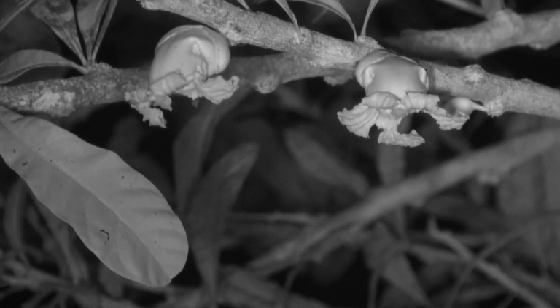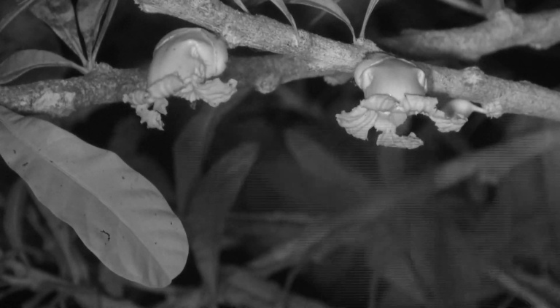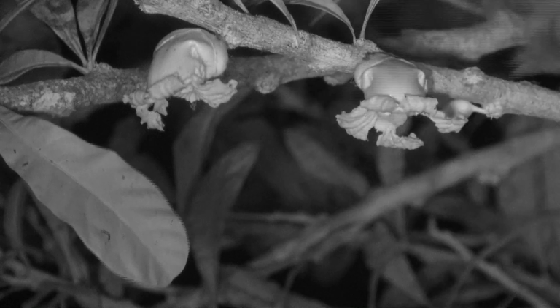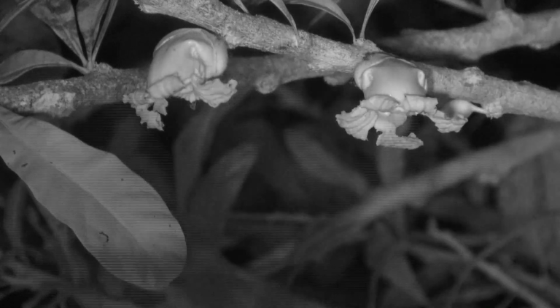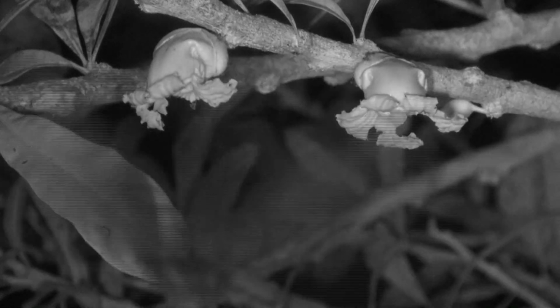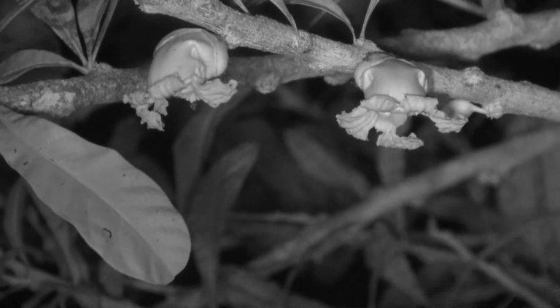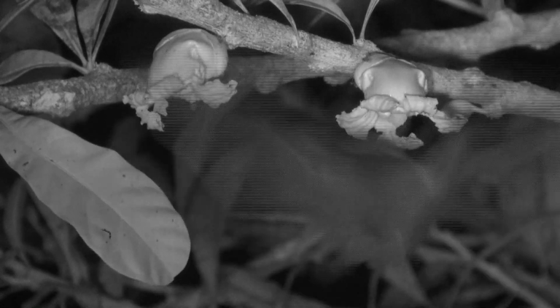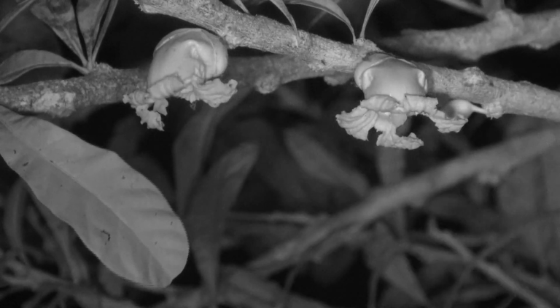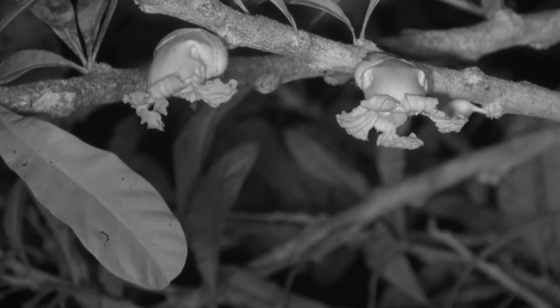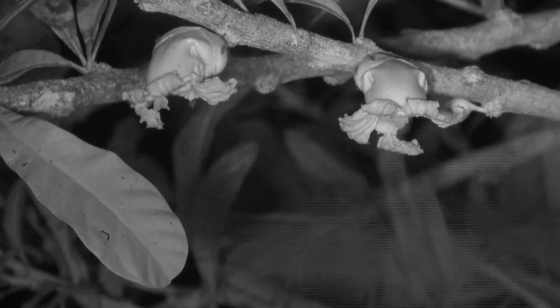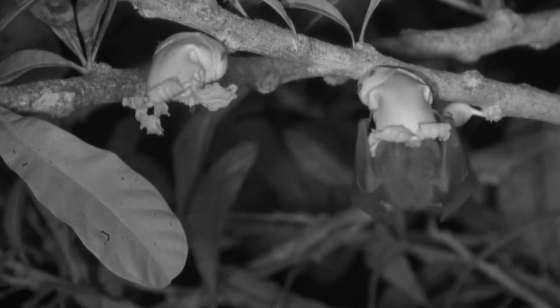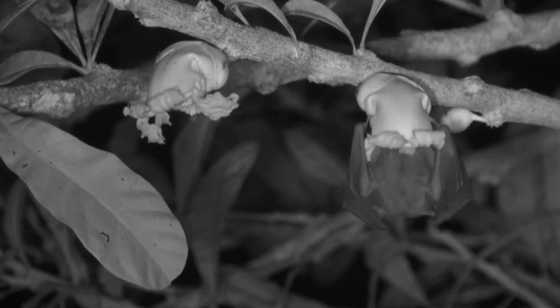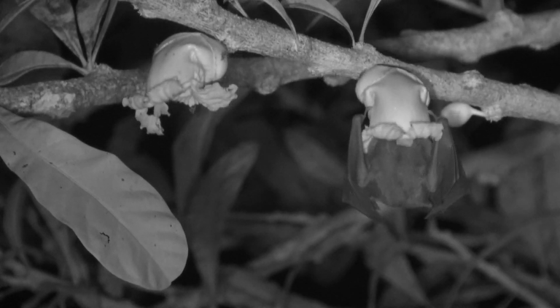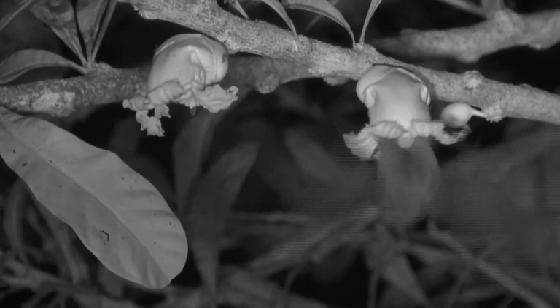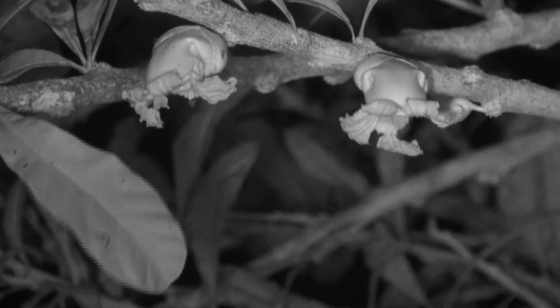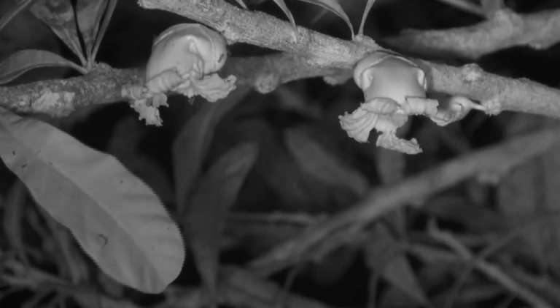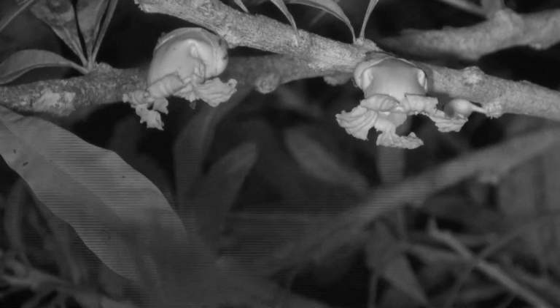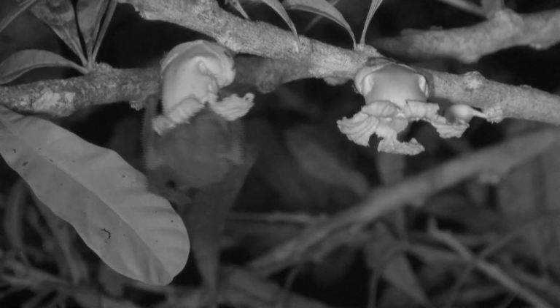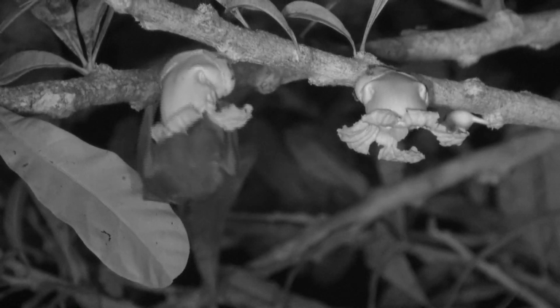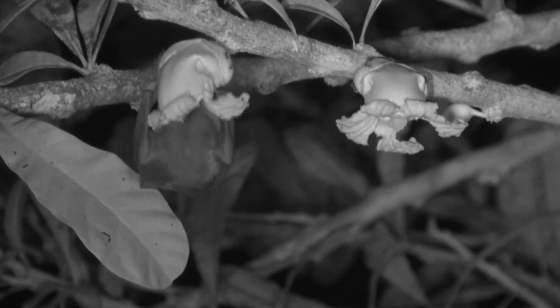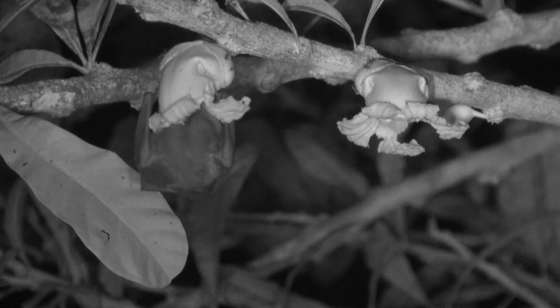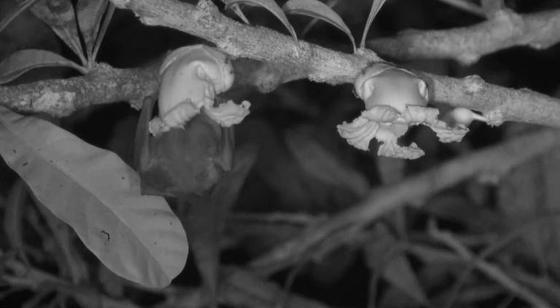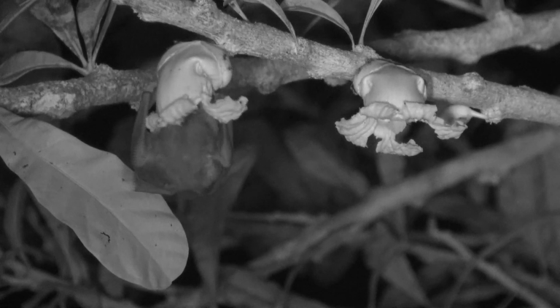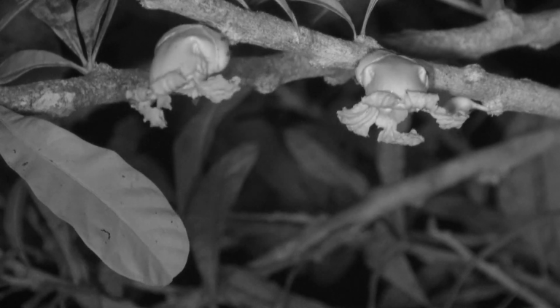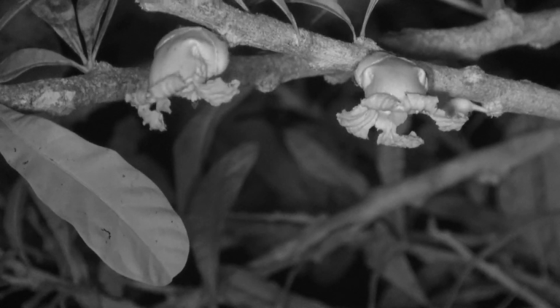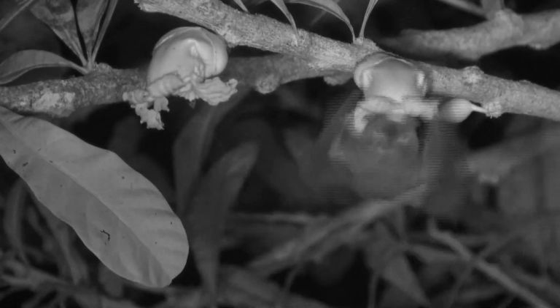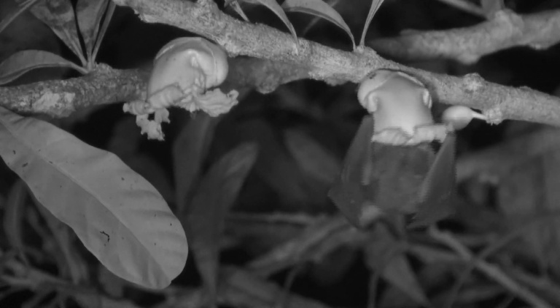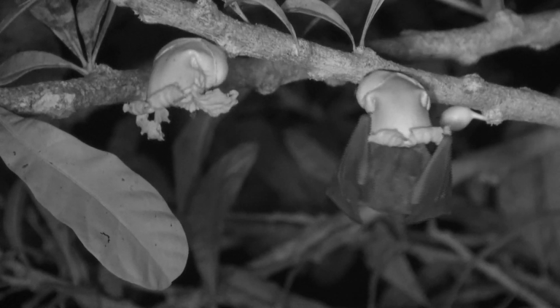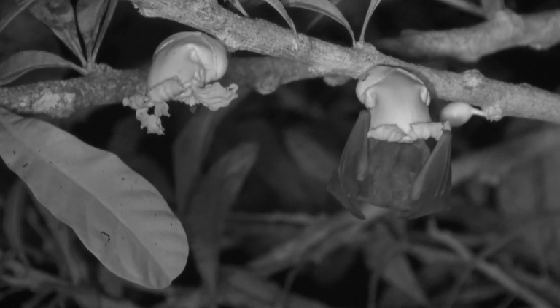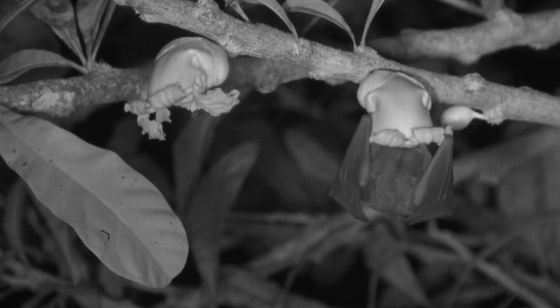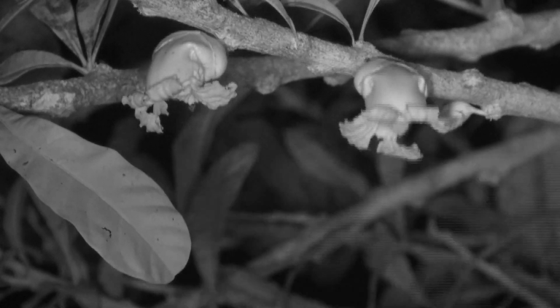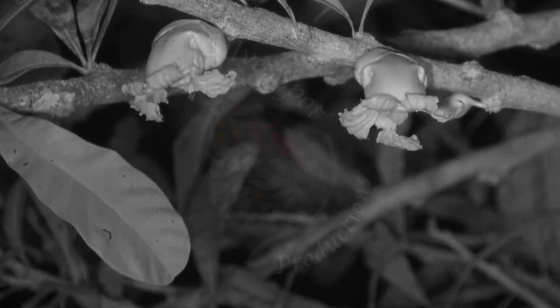They are the real pollinators. So, if a flower is green and opens at night, it's probably bat pollinated.